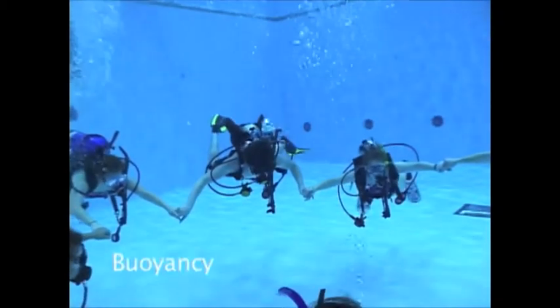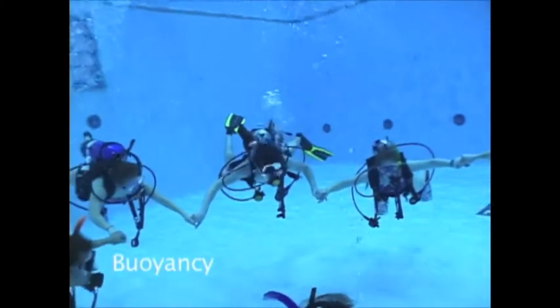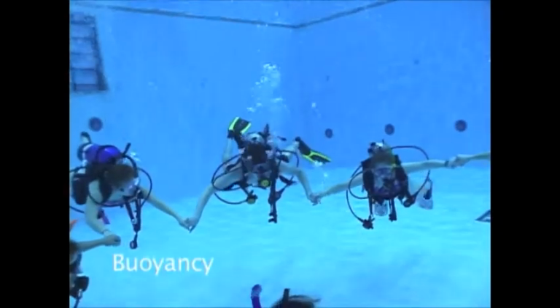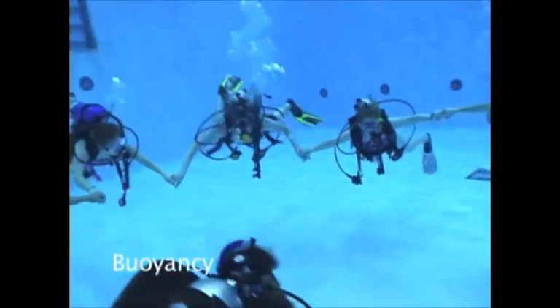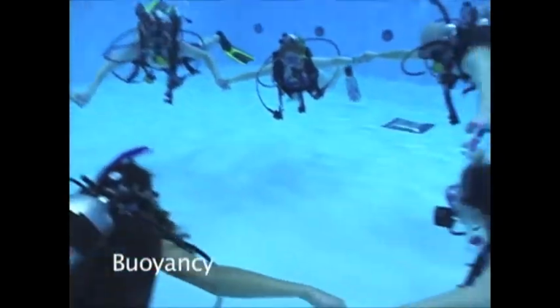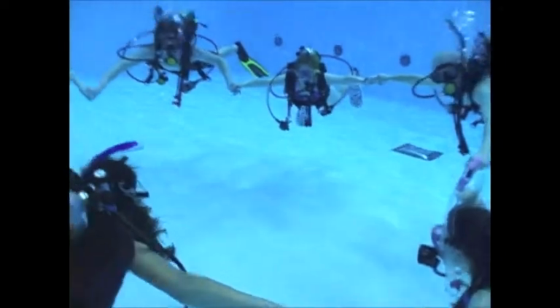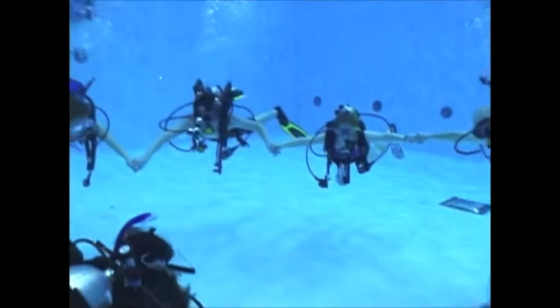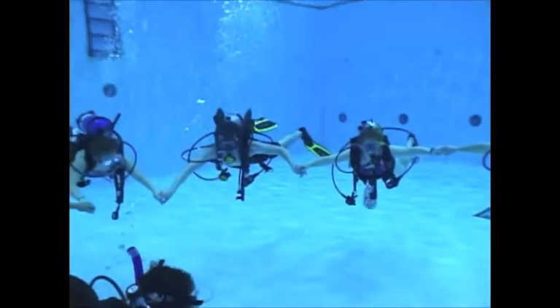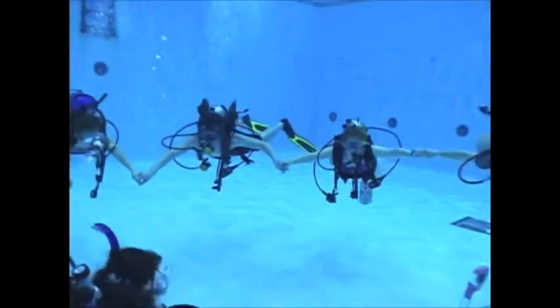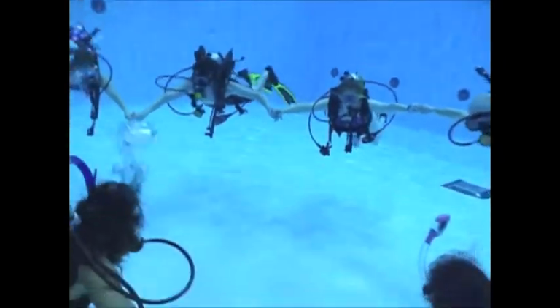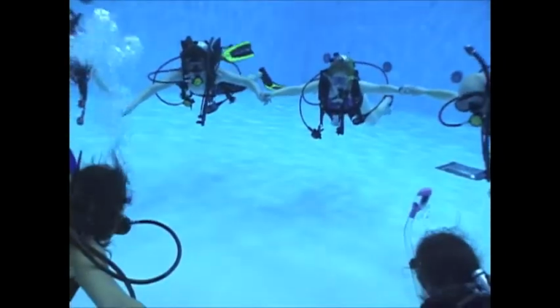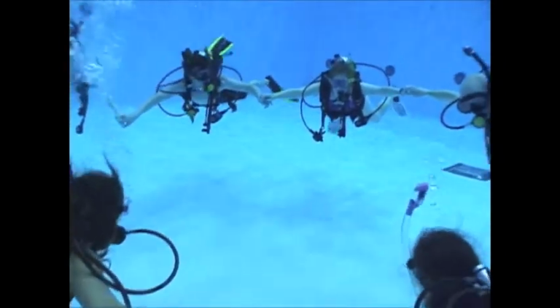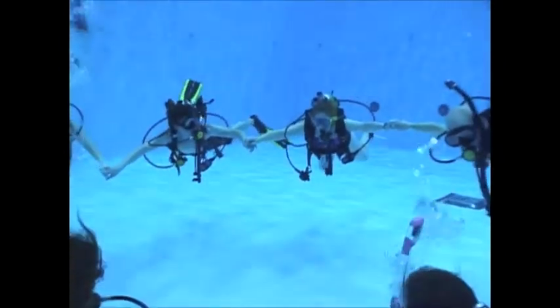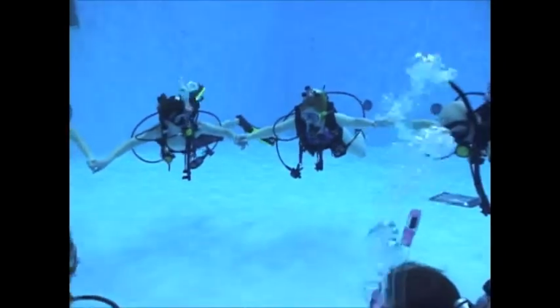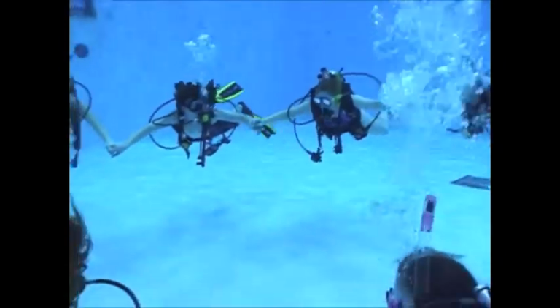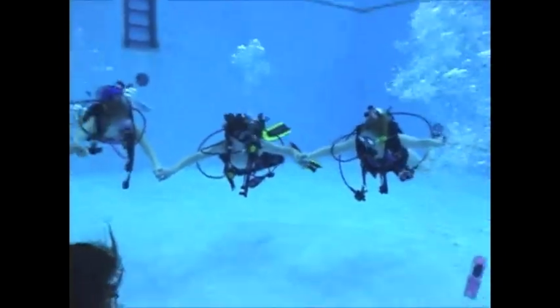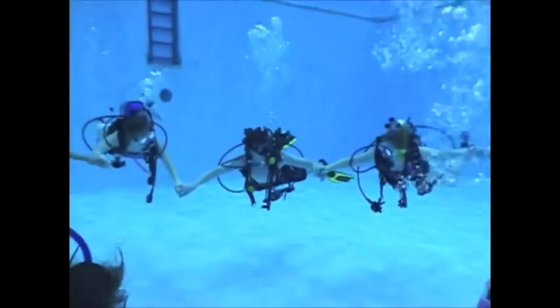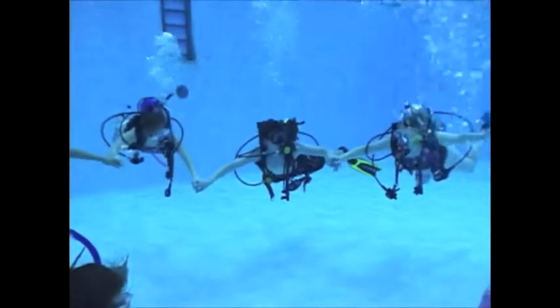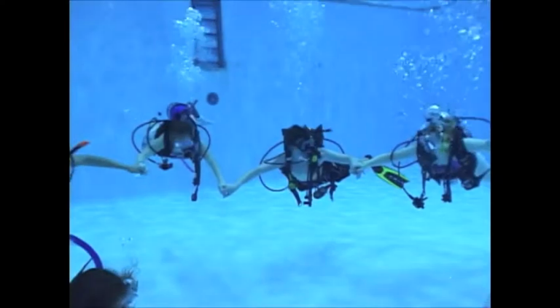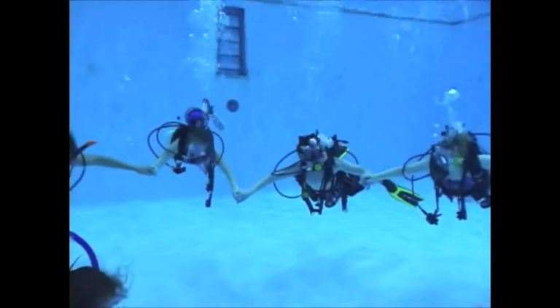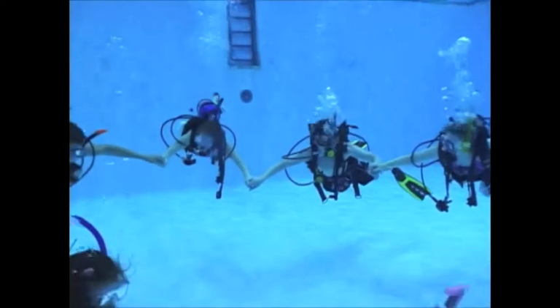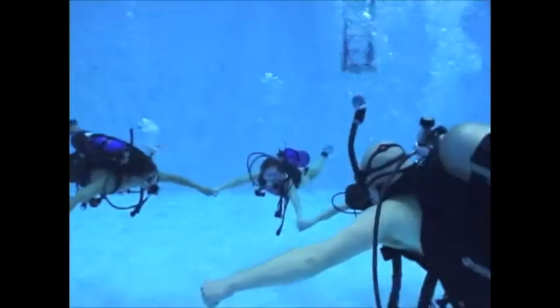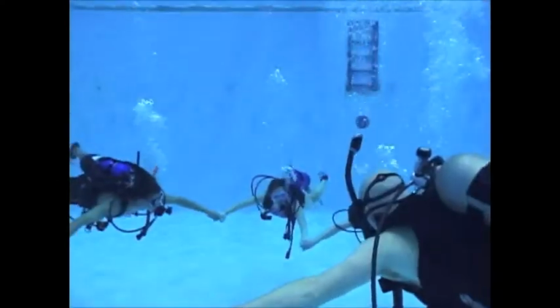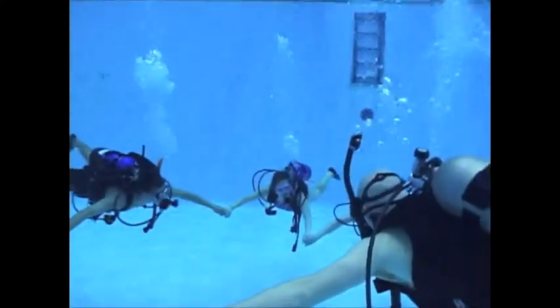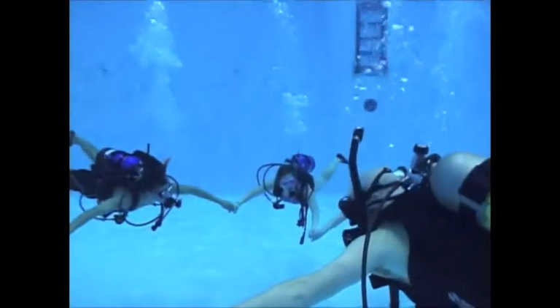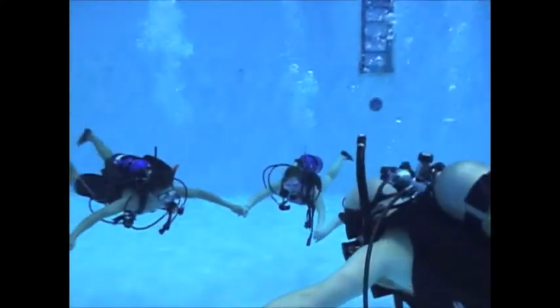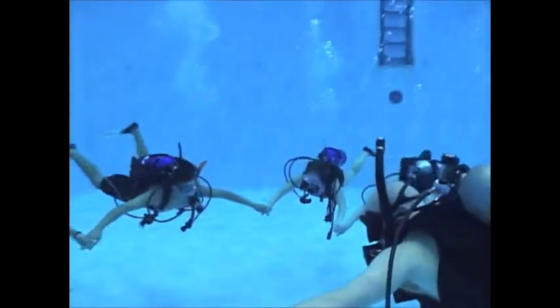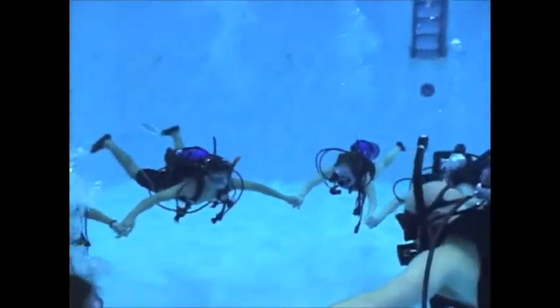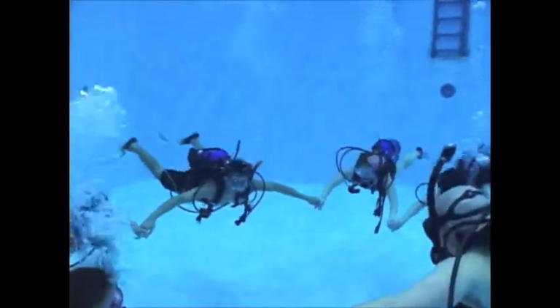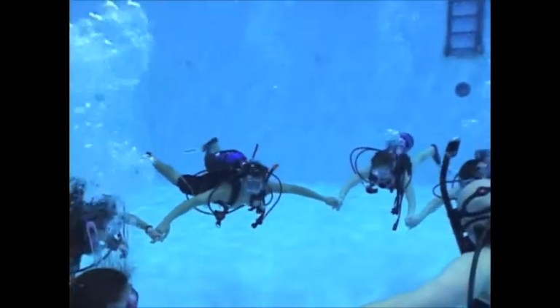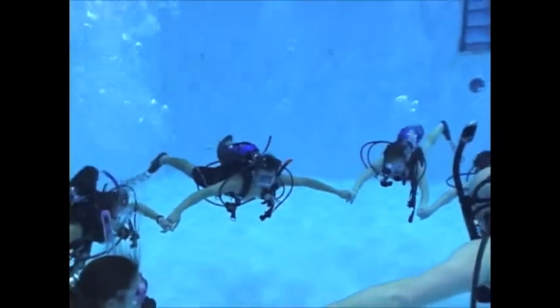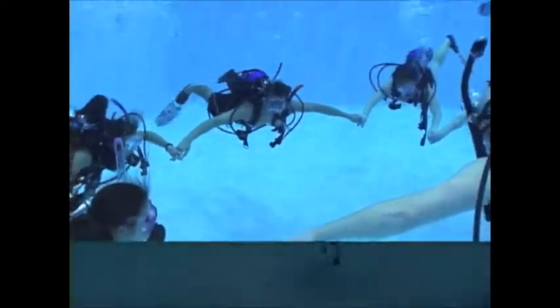Water skills such as trim, buoyancy, and propulsion are crucial to proper diving to ensure safe diving habits. Neutral buoyancy is a key skill to master as it allows one to control their movements with ease while diving.